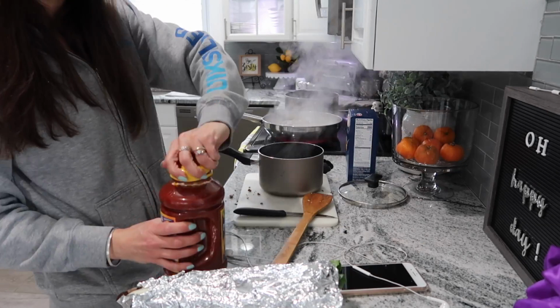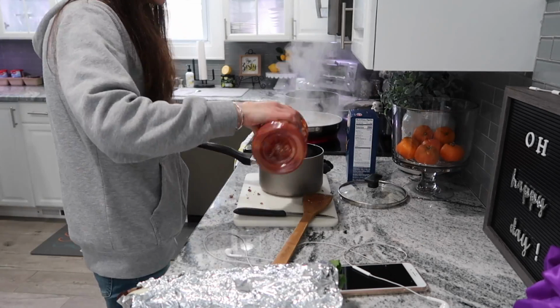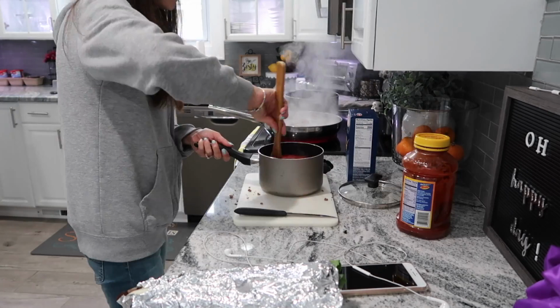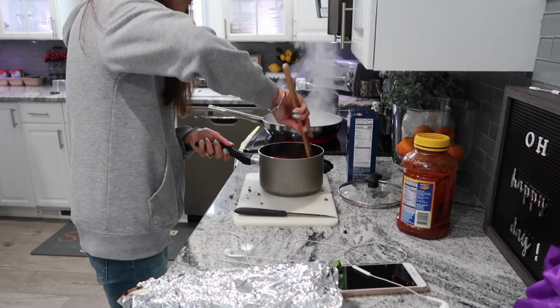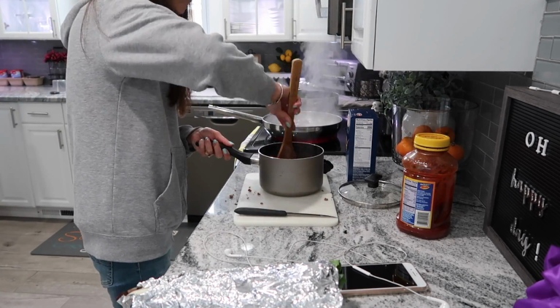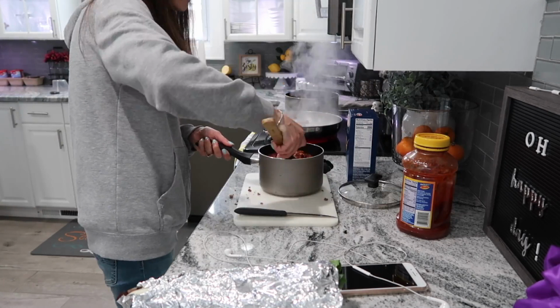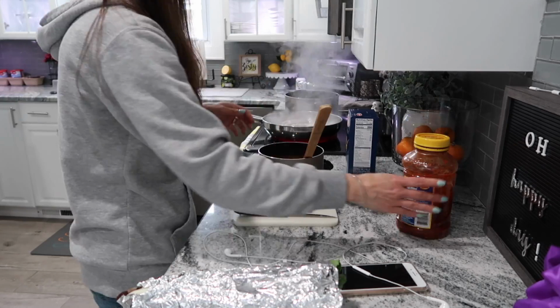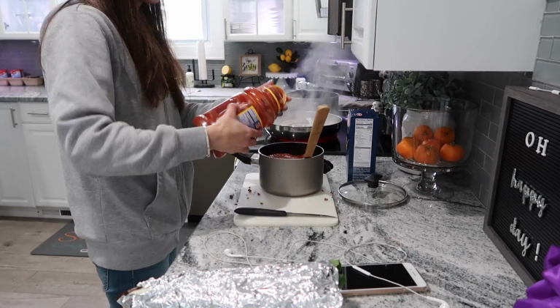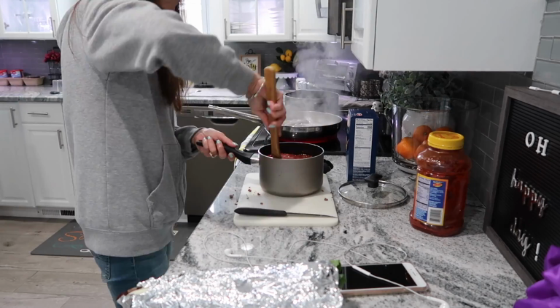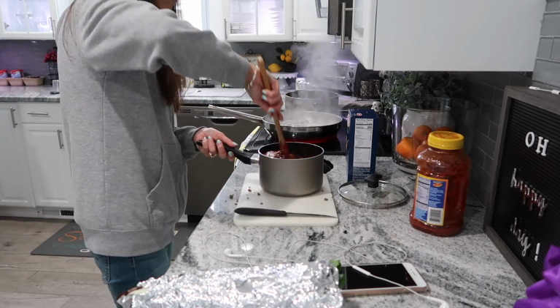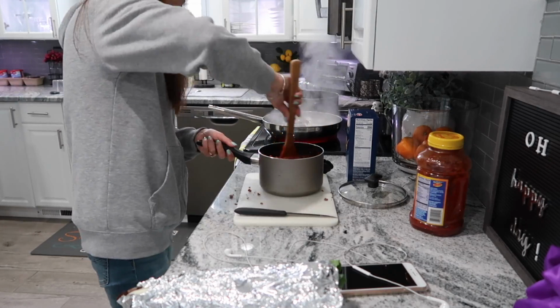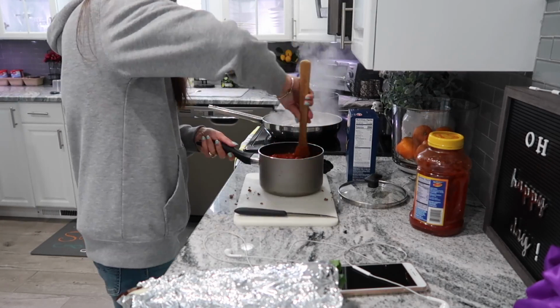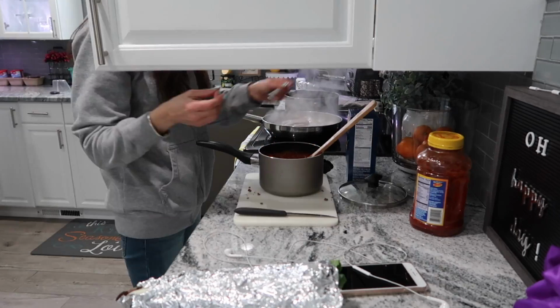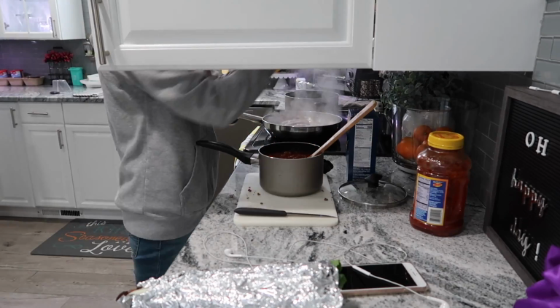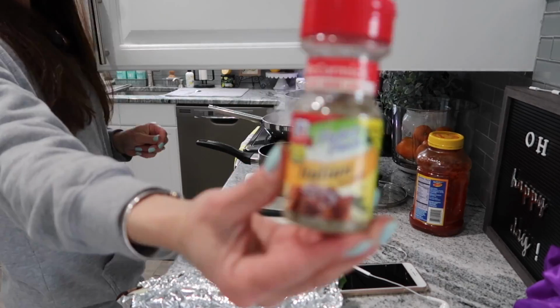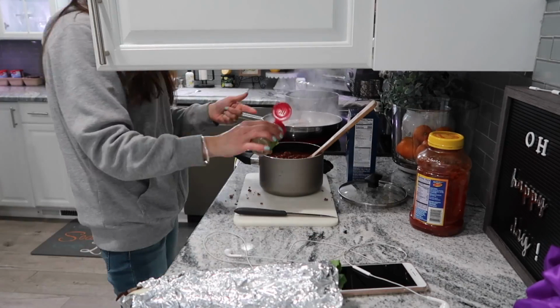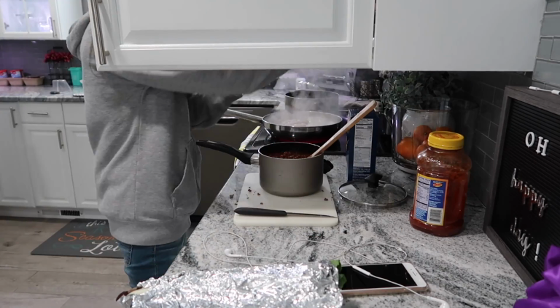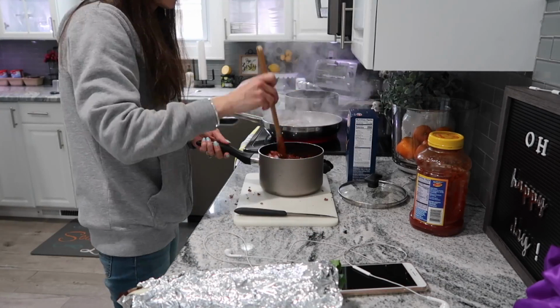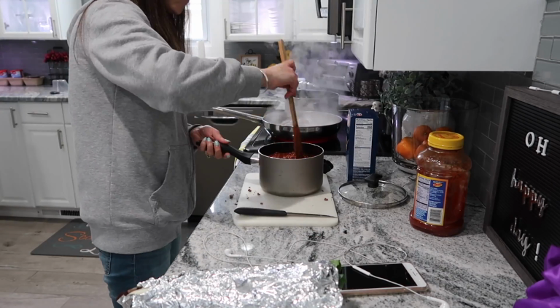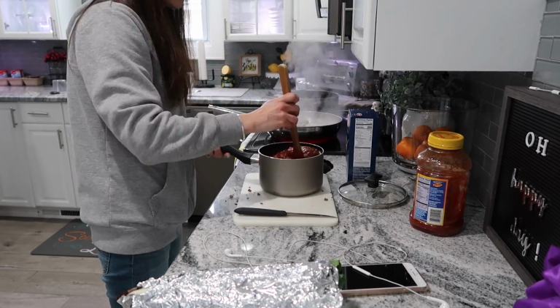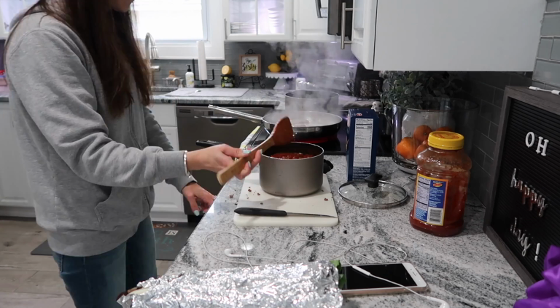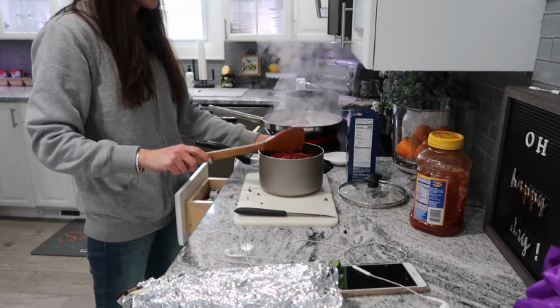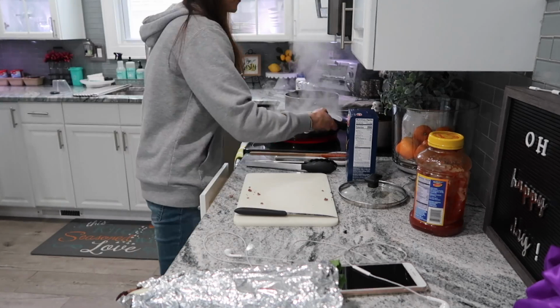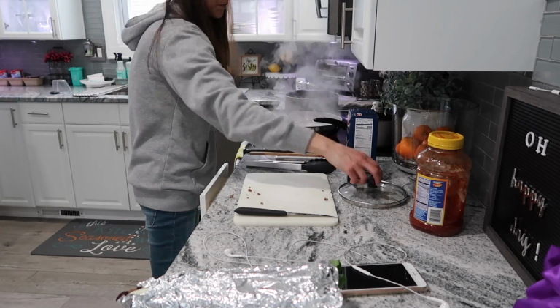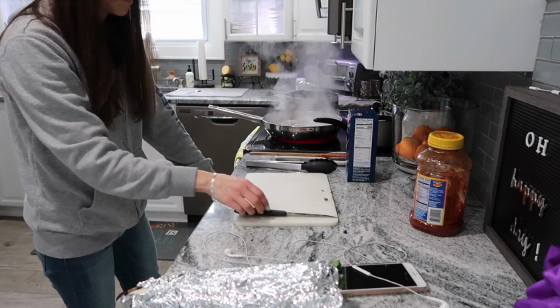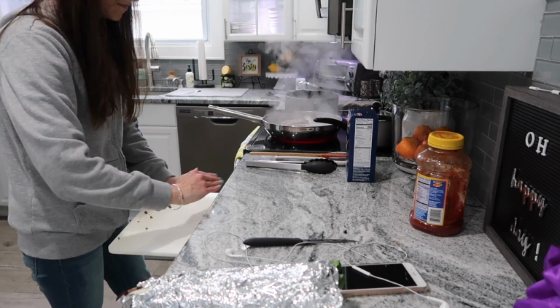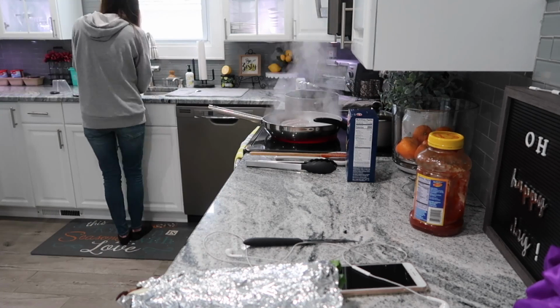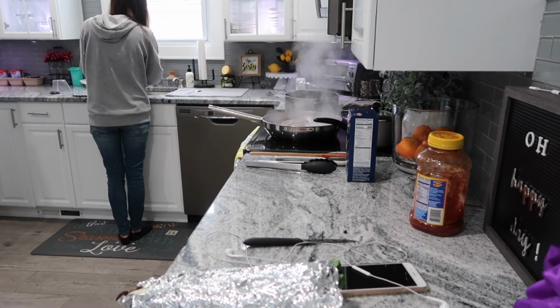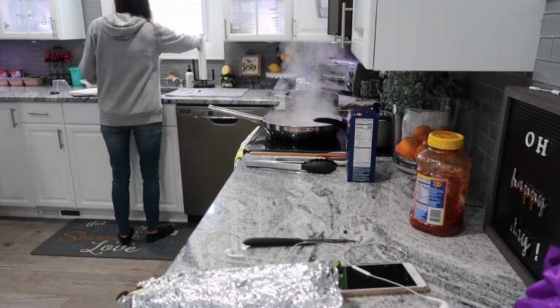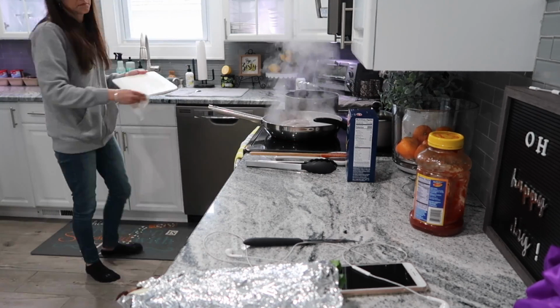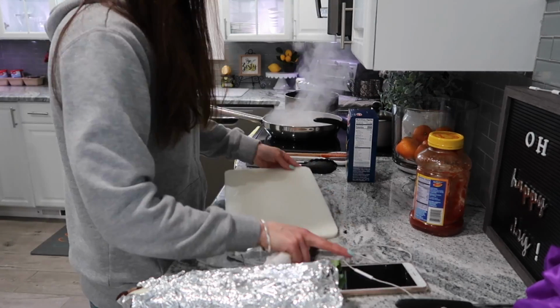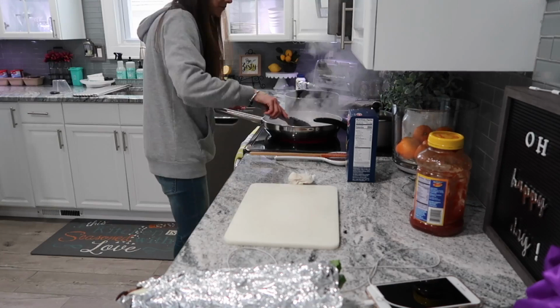Now that the meat is done browning, you want to drain any excess grease, then I threw it into a saucepan and added the tomato sauce to it with a little bit of extra Italian seasoning. I'm going to put that on the back burner on low just so it can warm up.